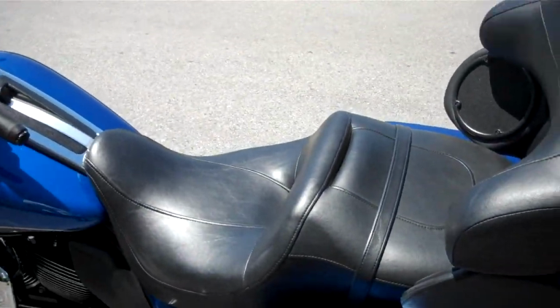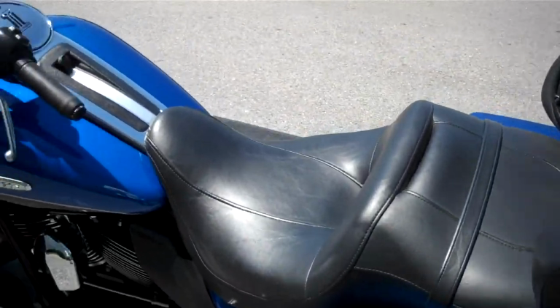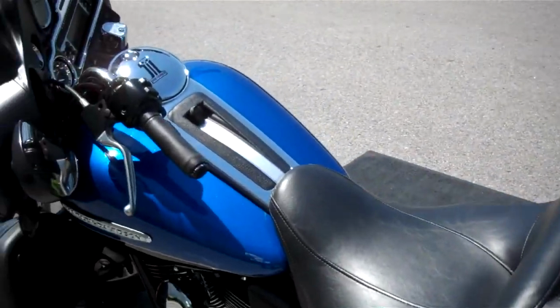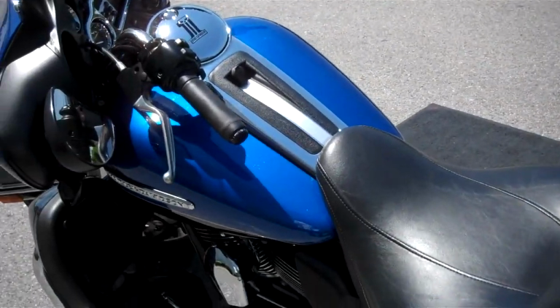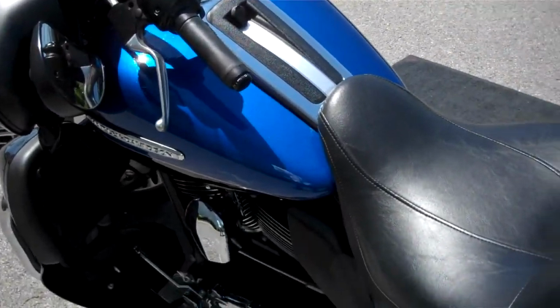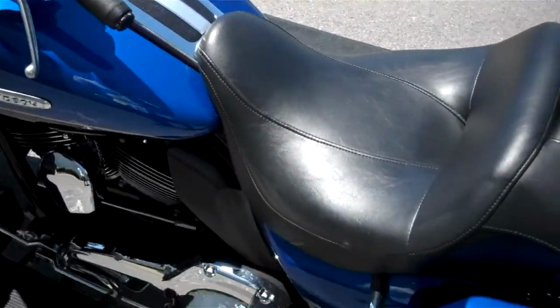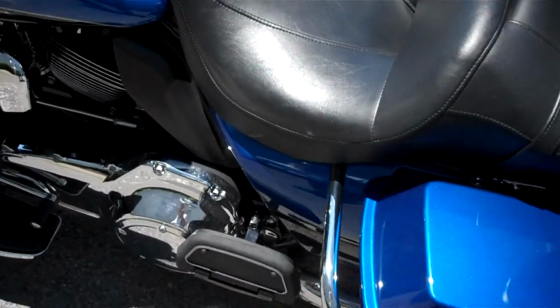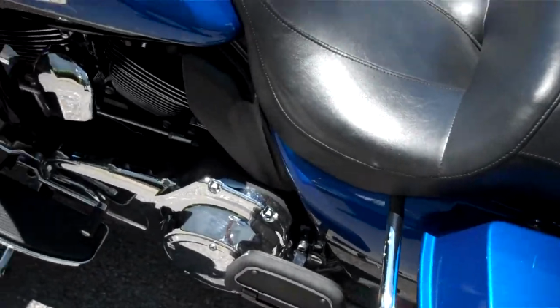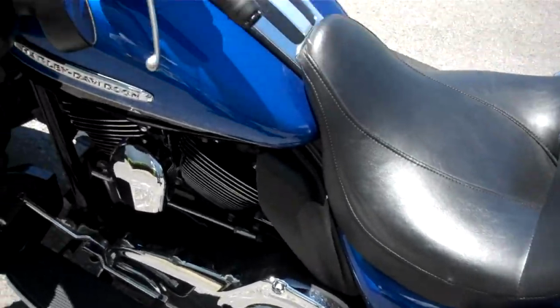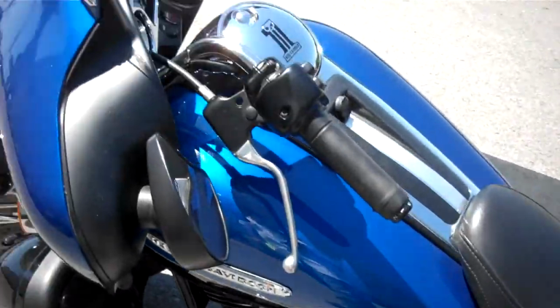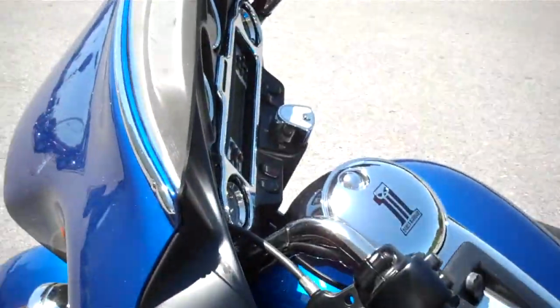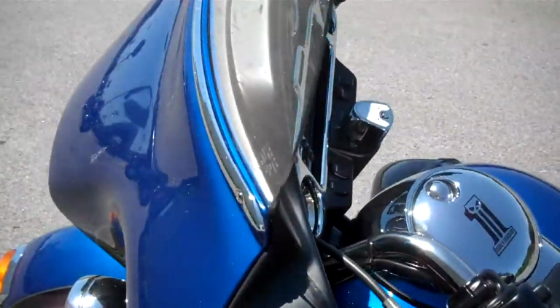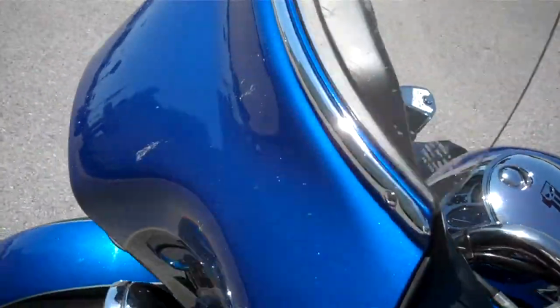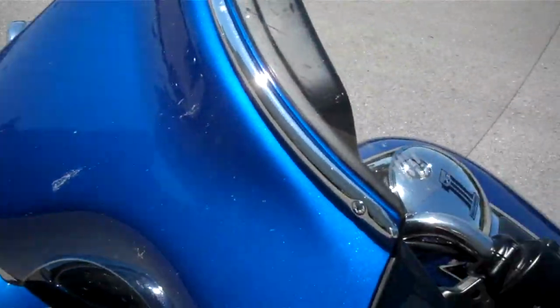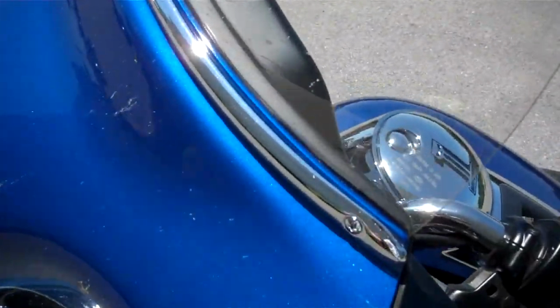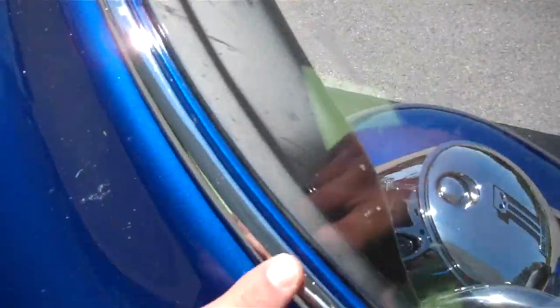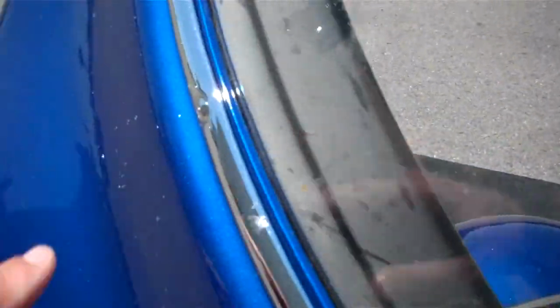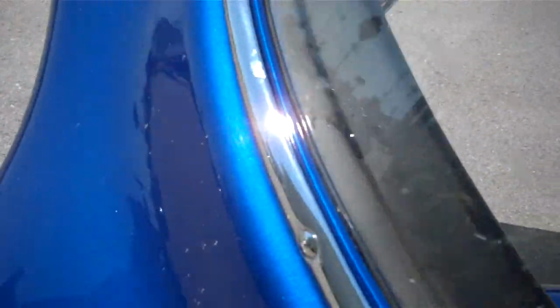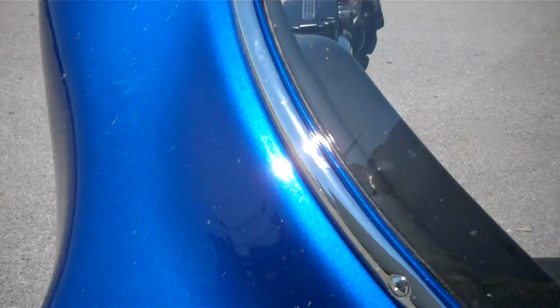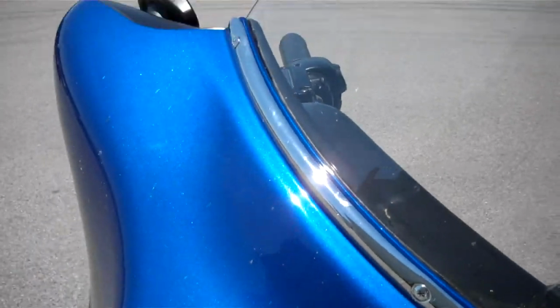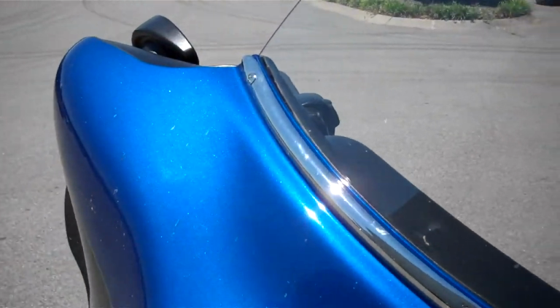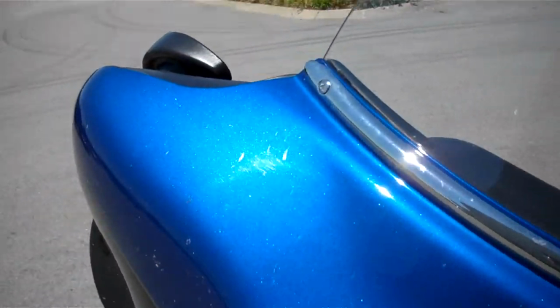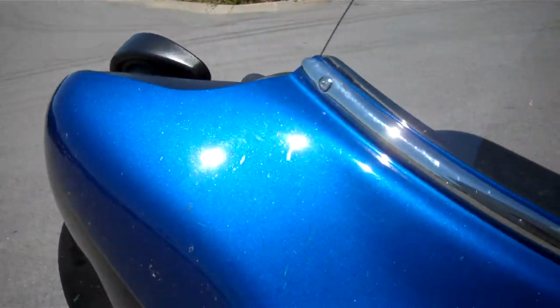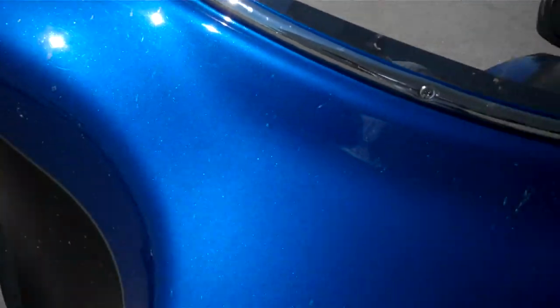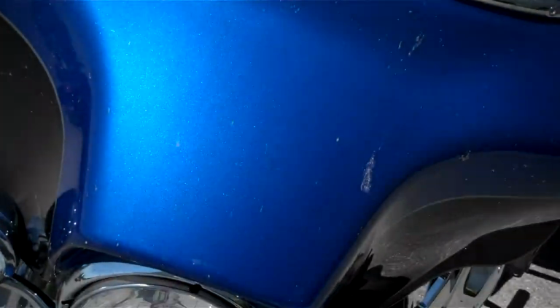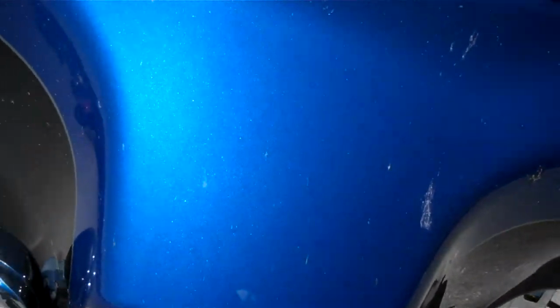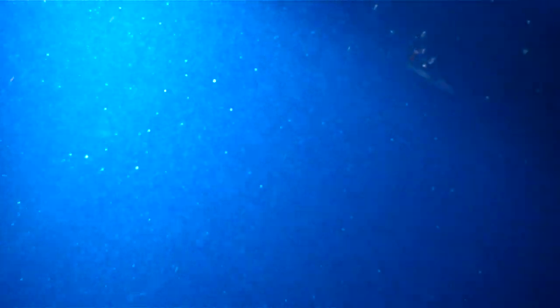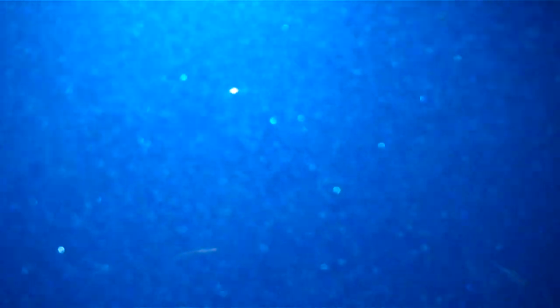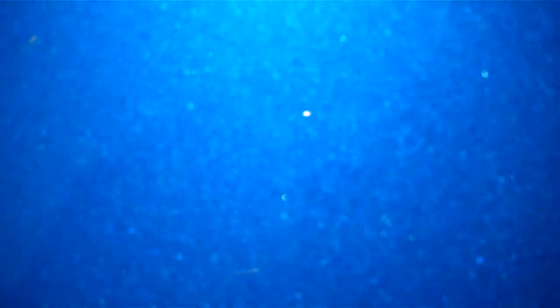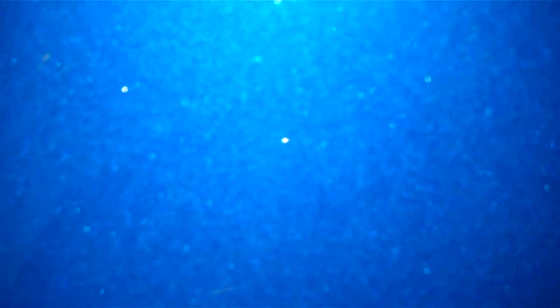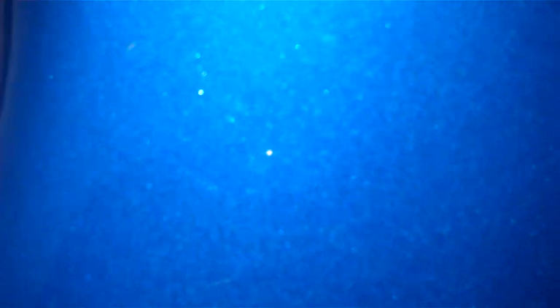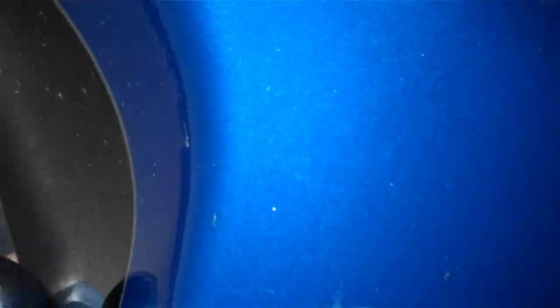The bike's pretty clean — no nasty gashes or gouges in the paint. They did put the chrome strip on the front of the Limited, changed that. That's a good shot of the paint in the sunlight.